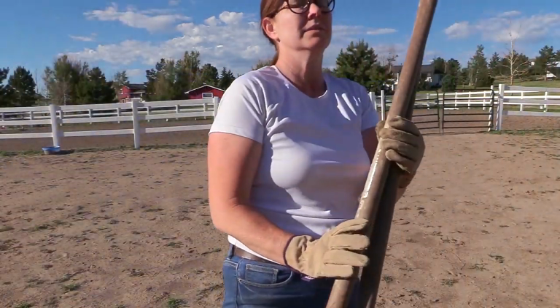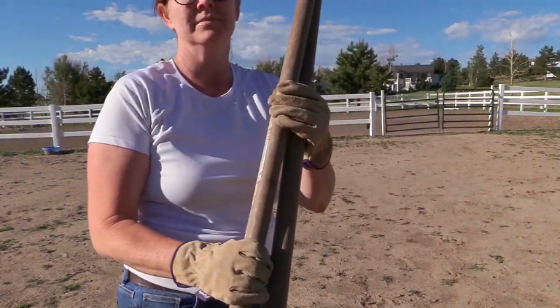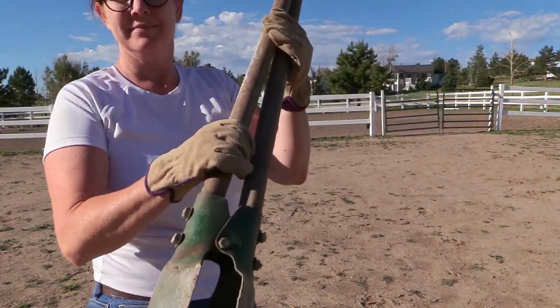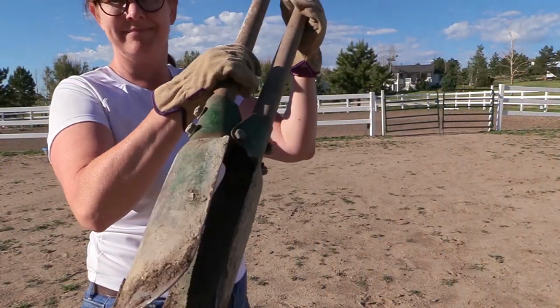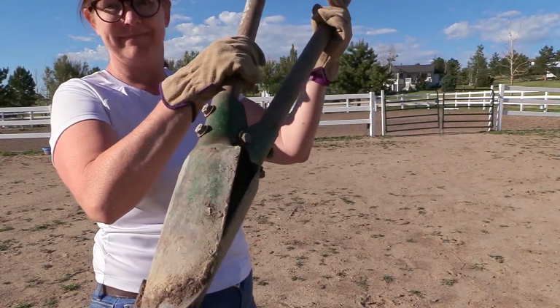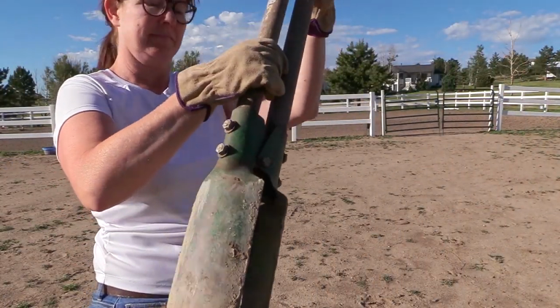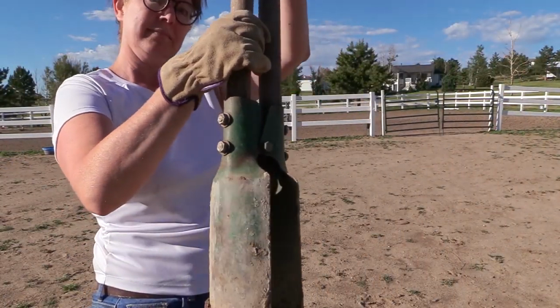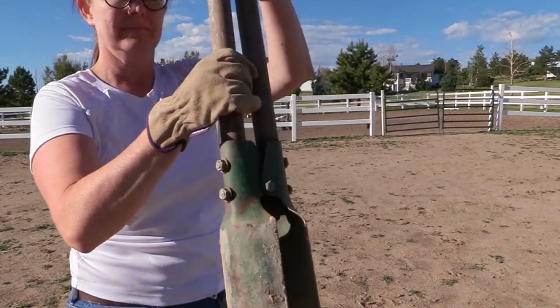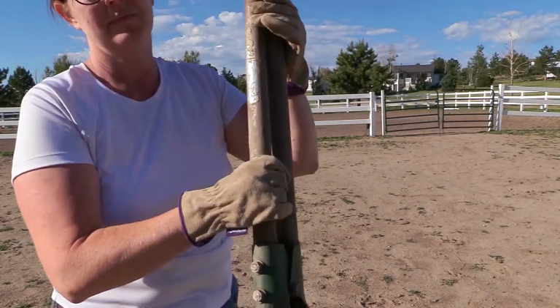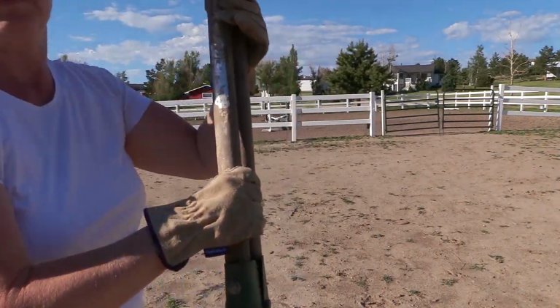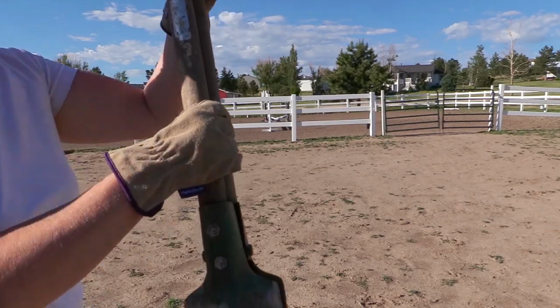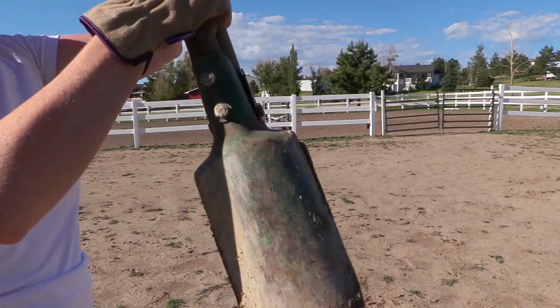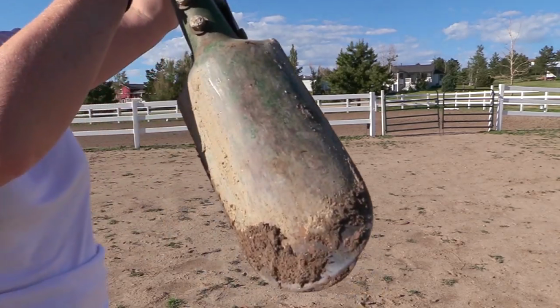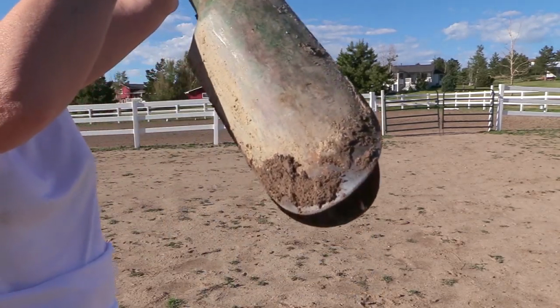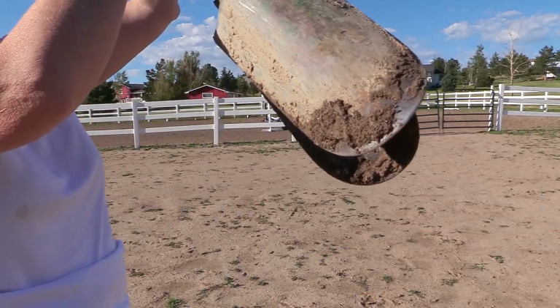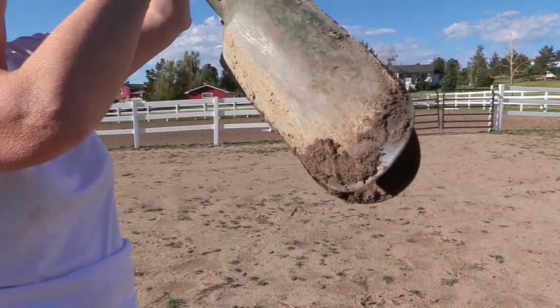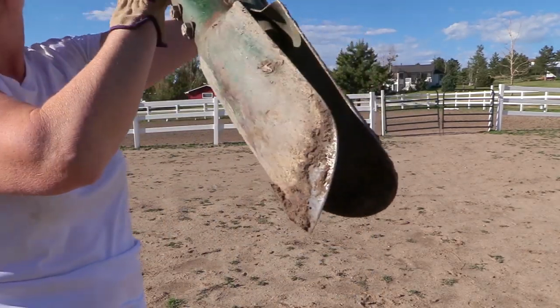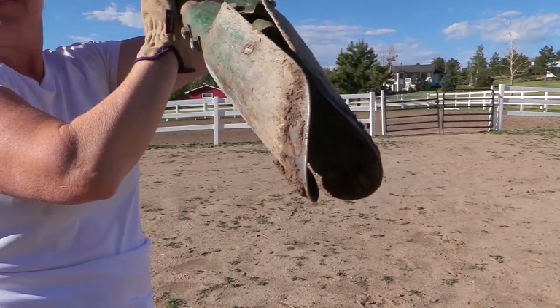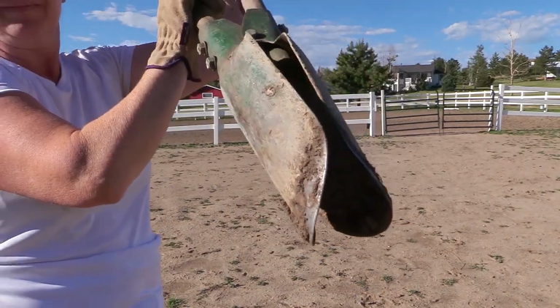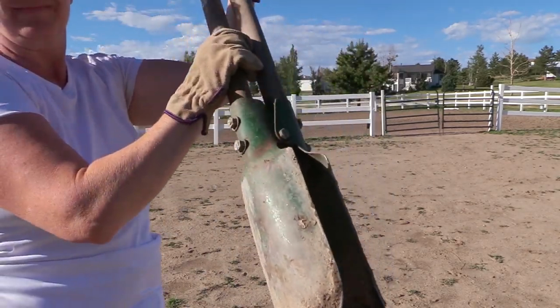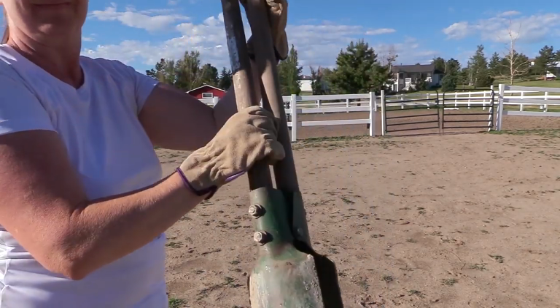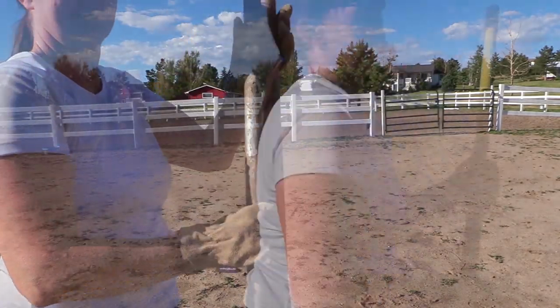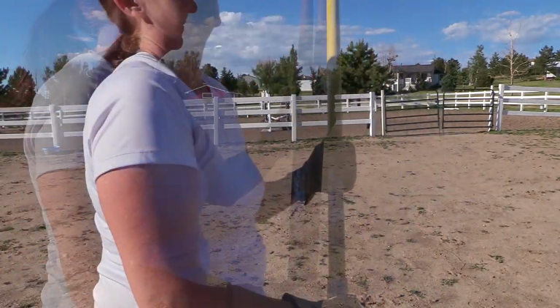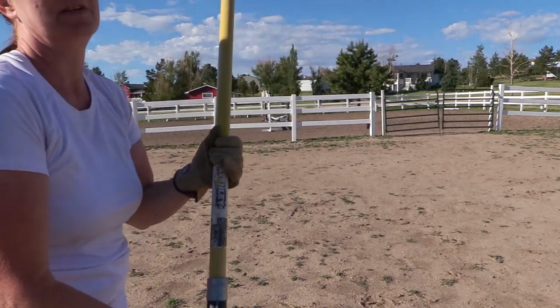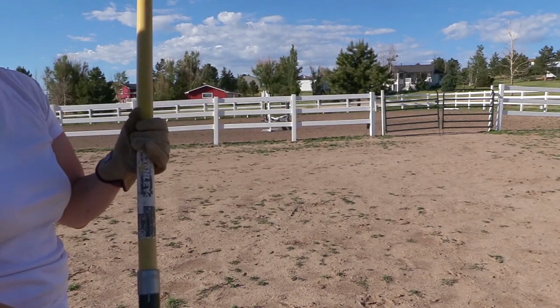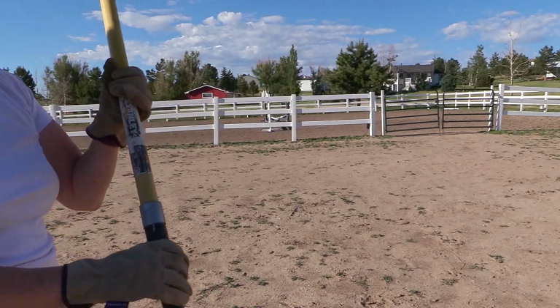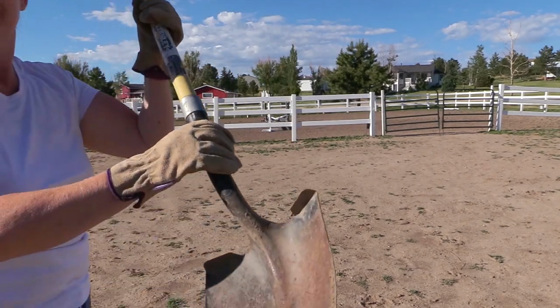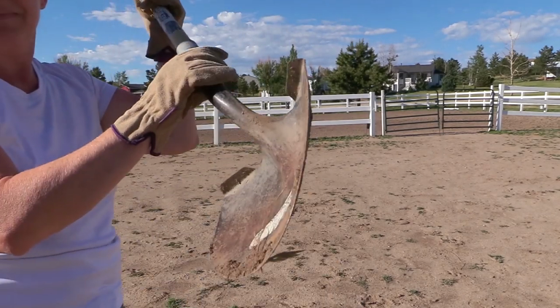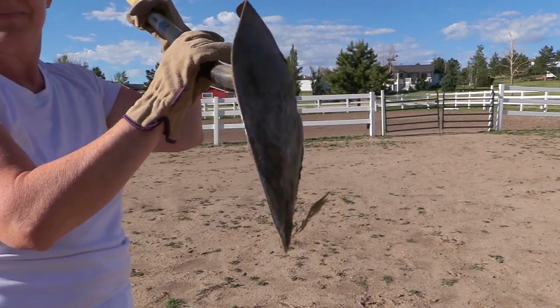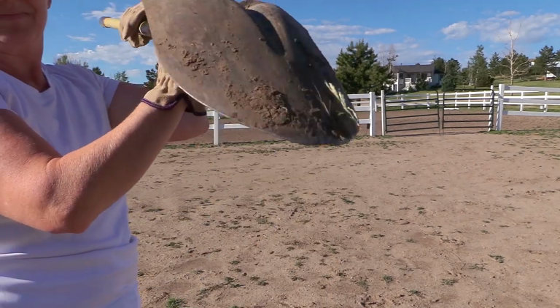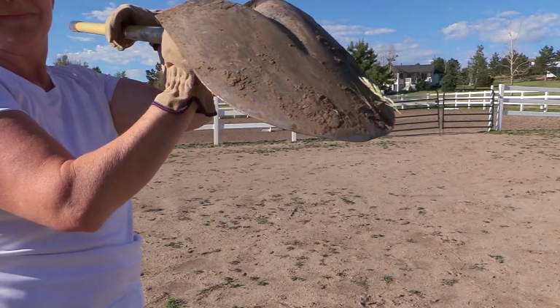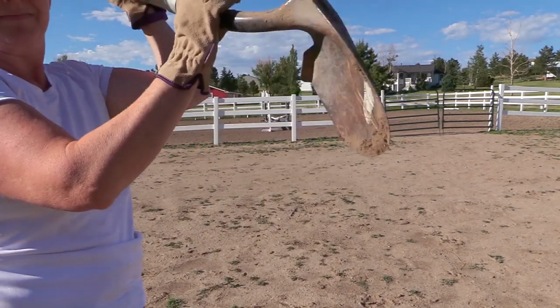In addition to my gloves, I needed some tools. I already had a post hole digger like this one — it works pretty well. I also needed a shovel, and I ended up using several of them.